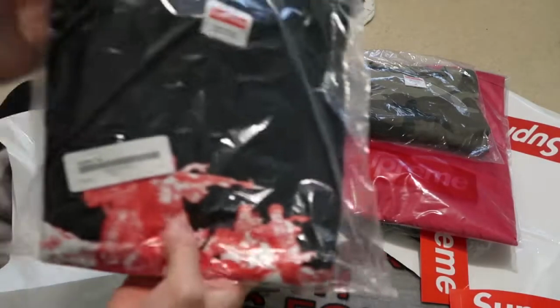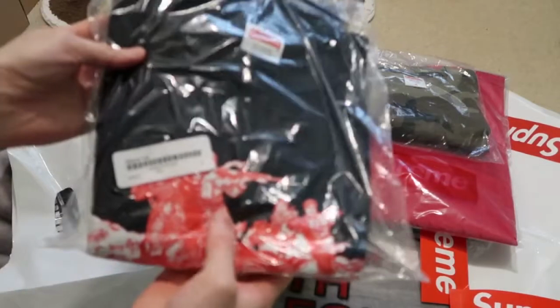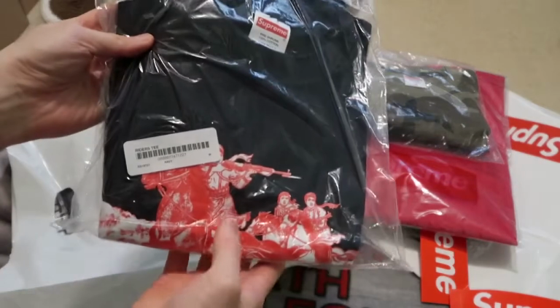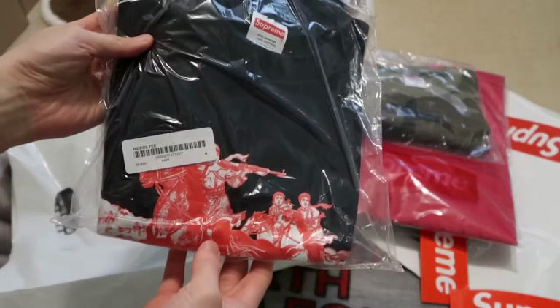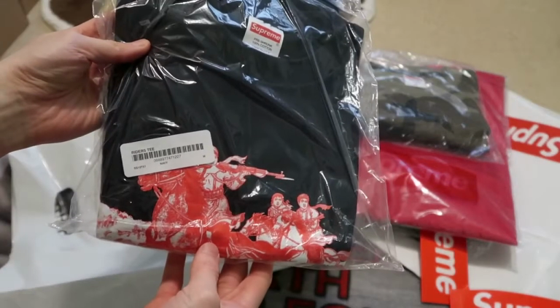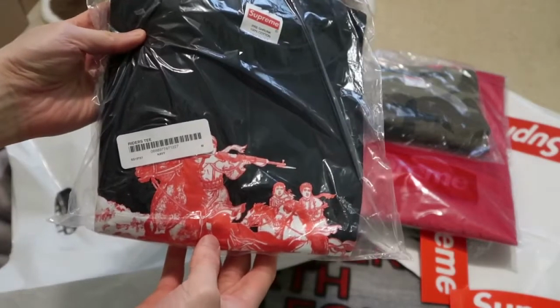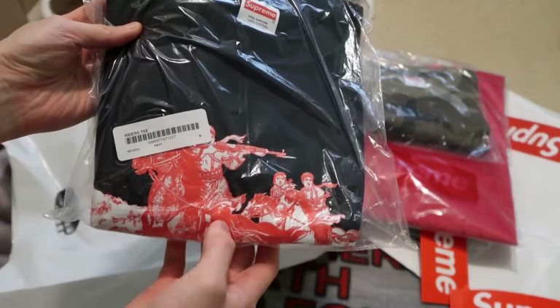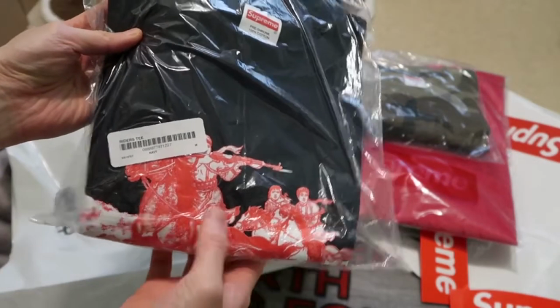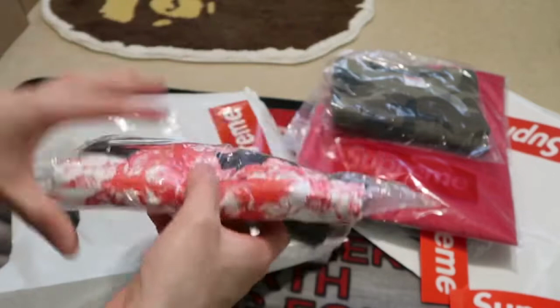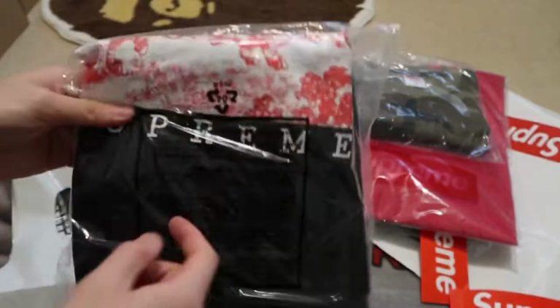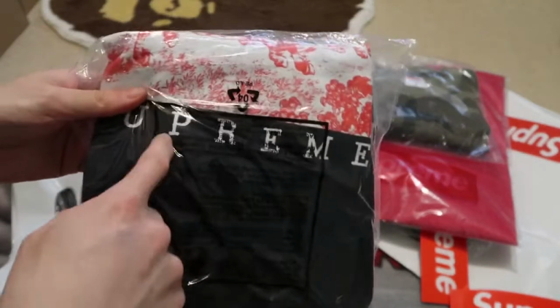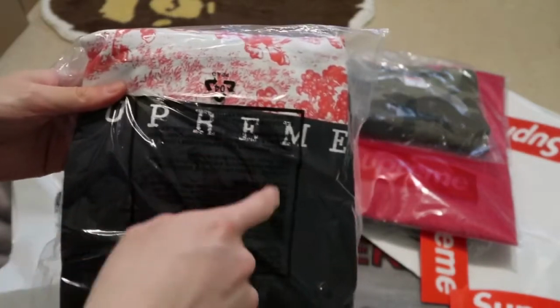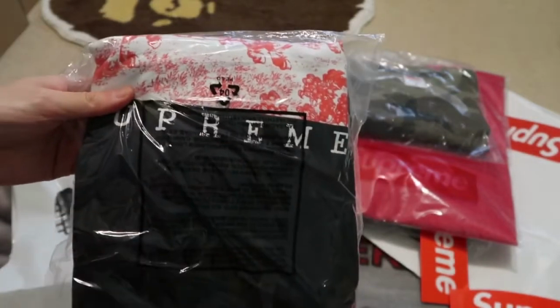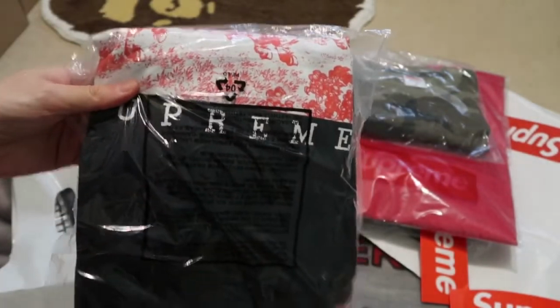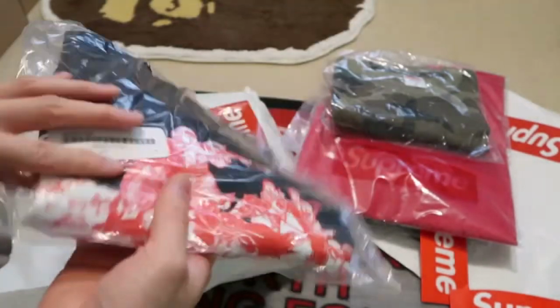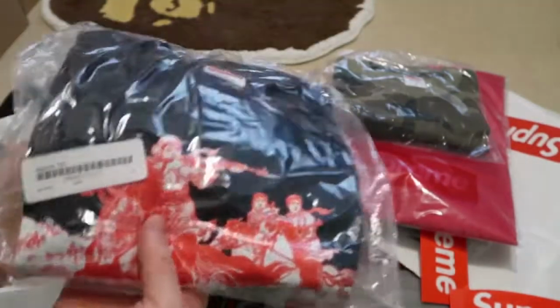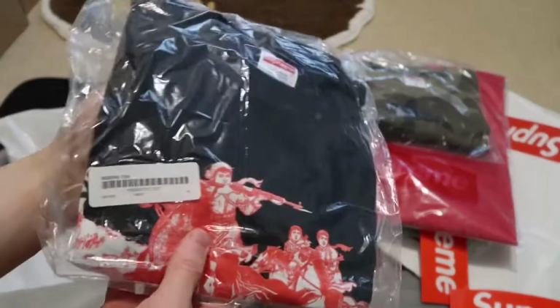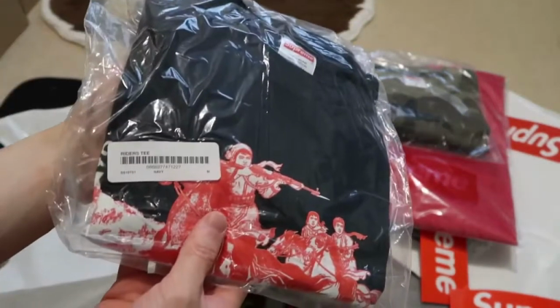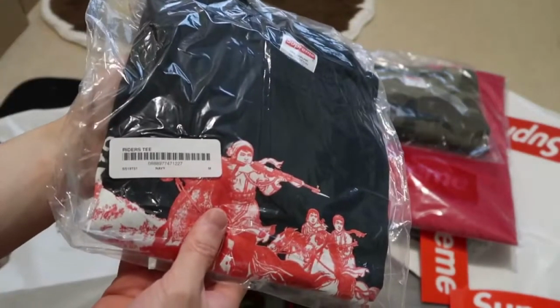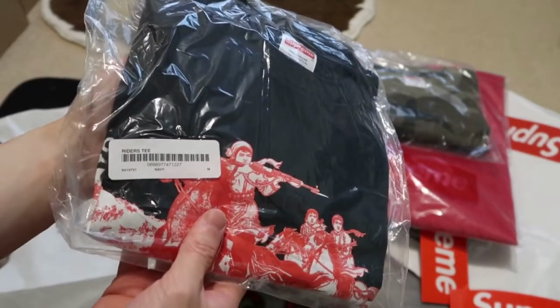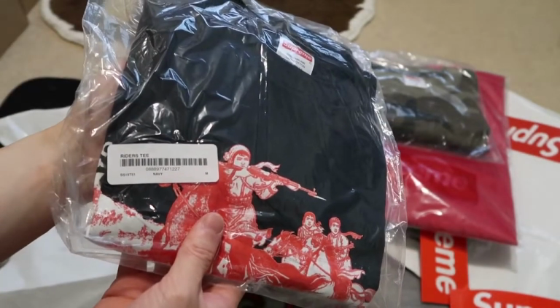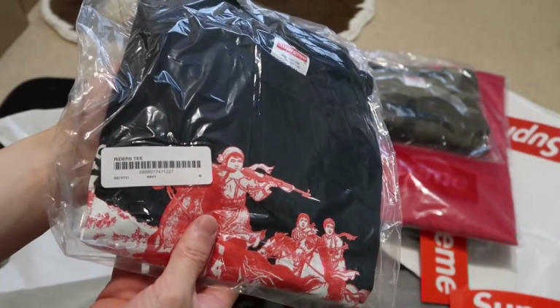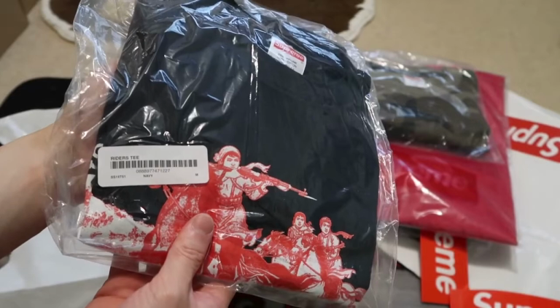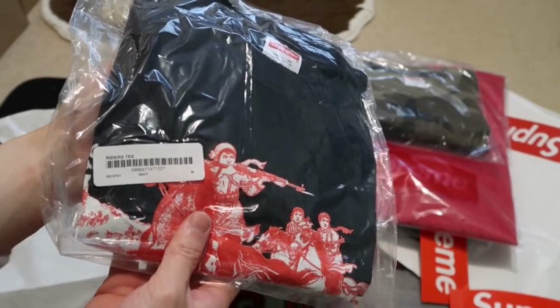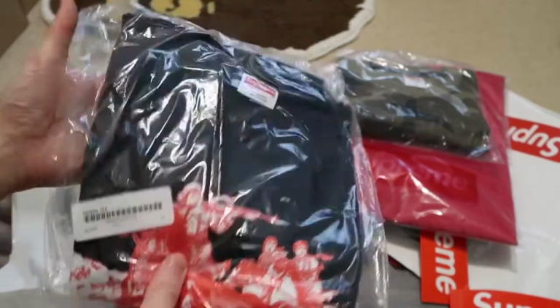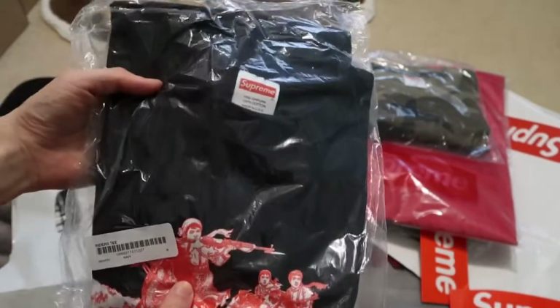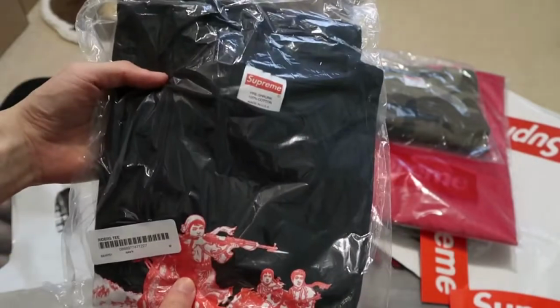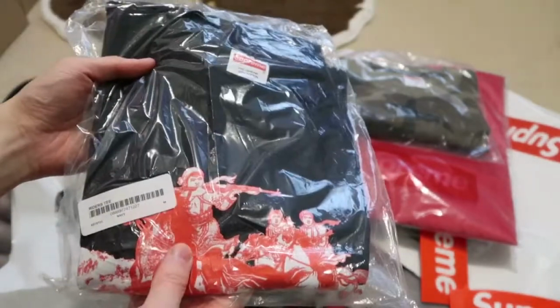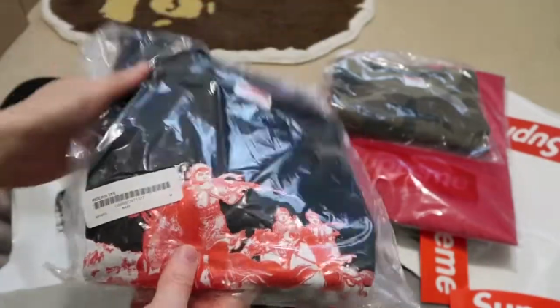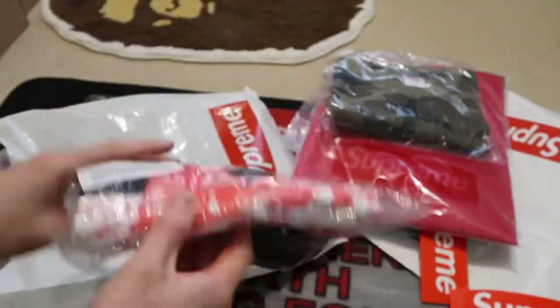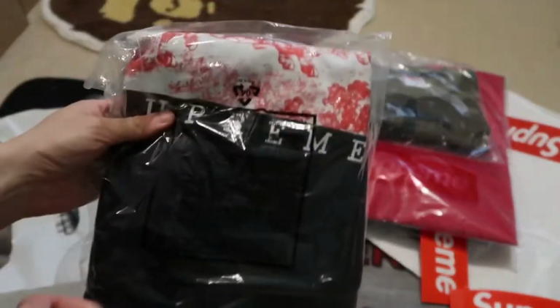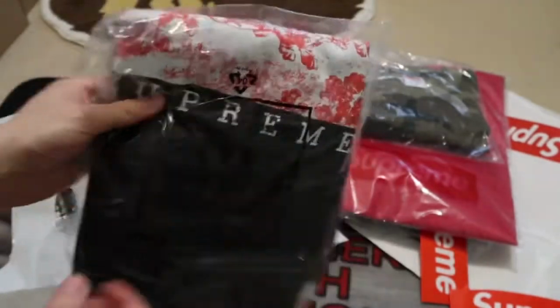Next one is the rider's tee in navy. Really love this red graphic — has Supreme right there. This is the rider's tee in navy color, size medium. Super sick.